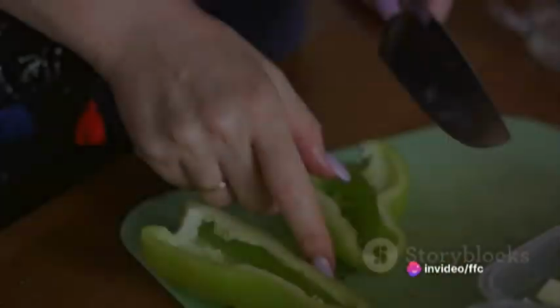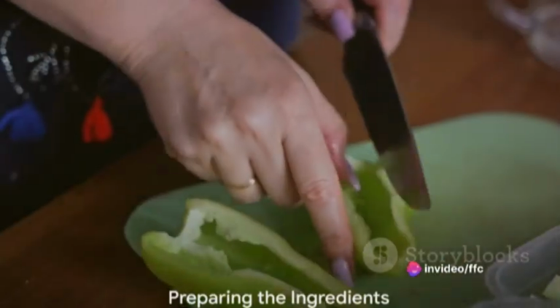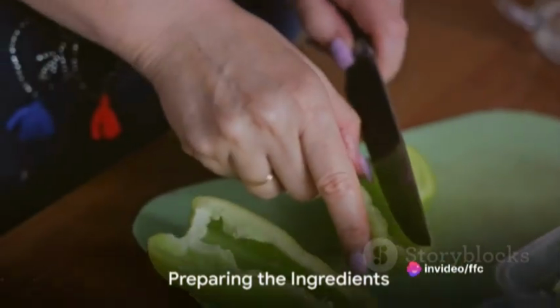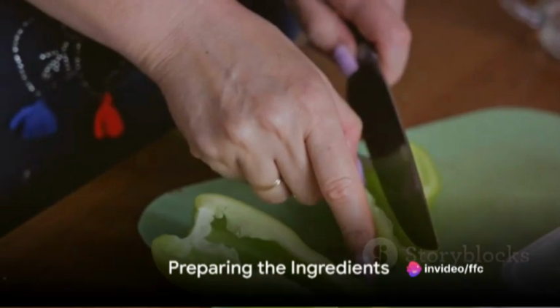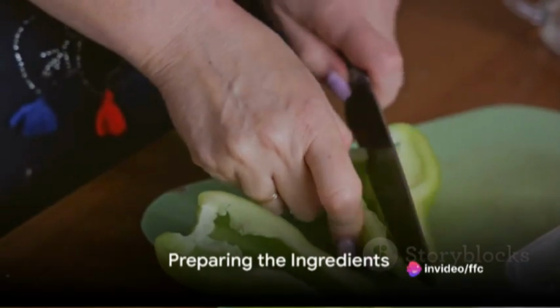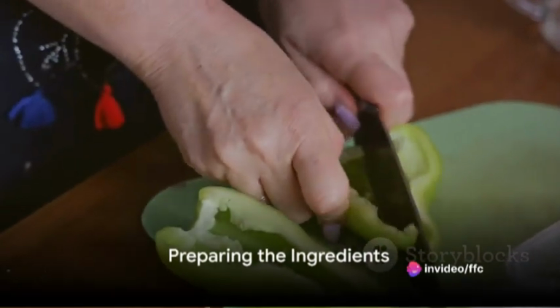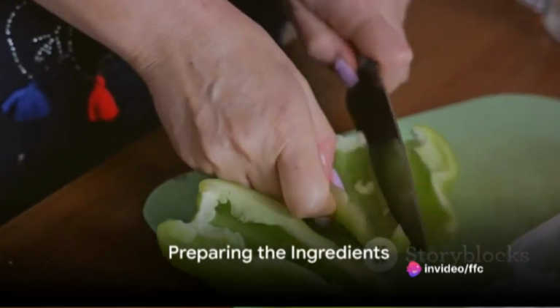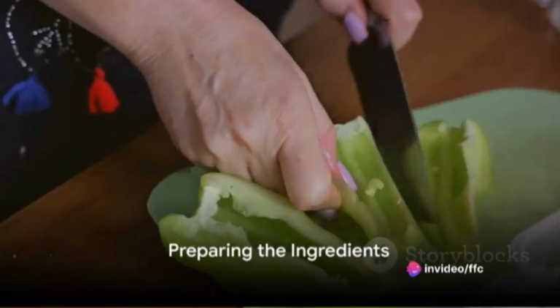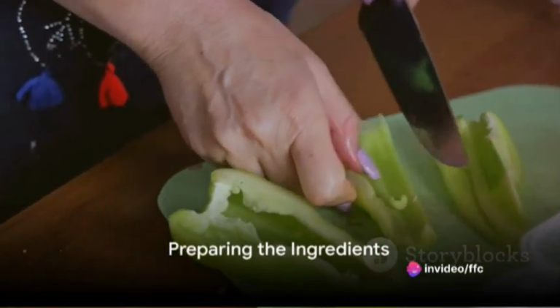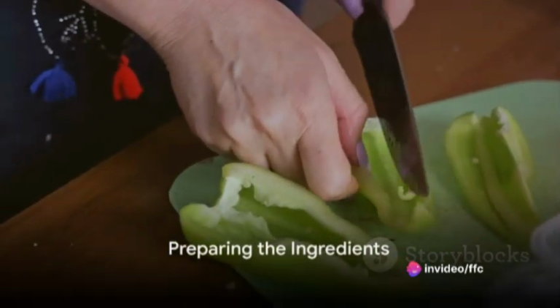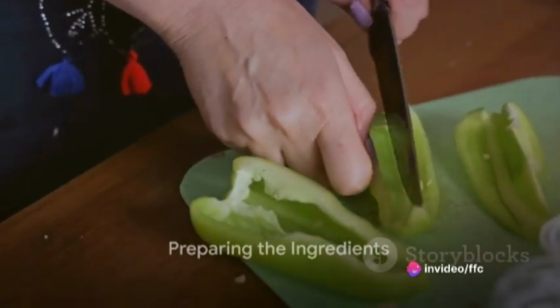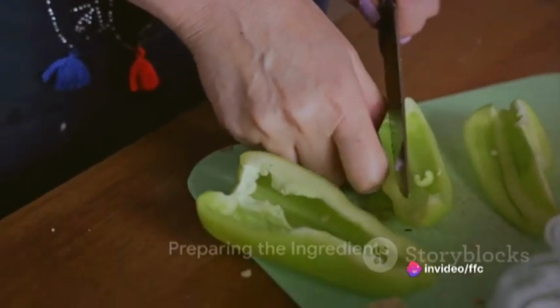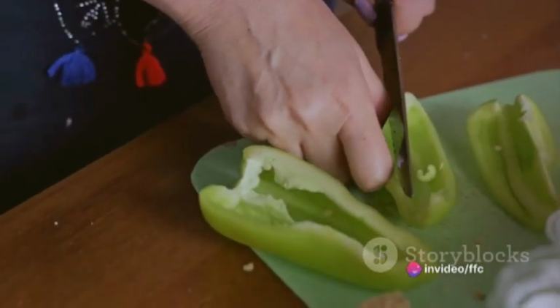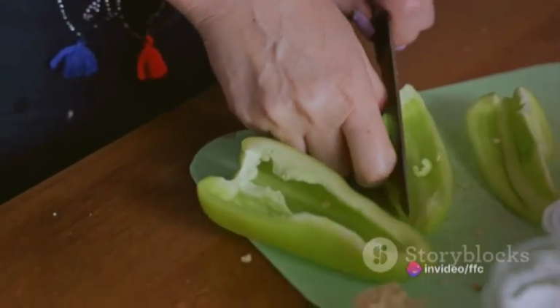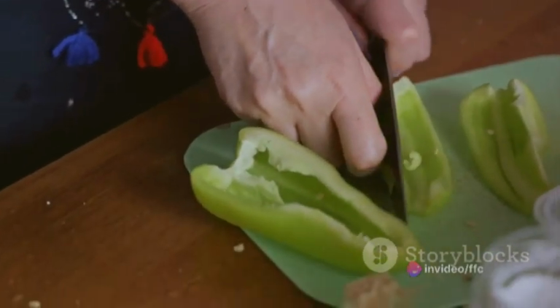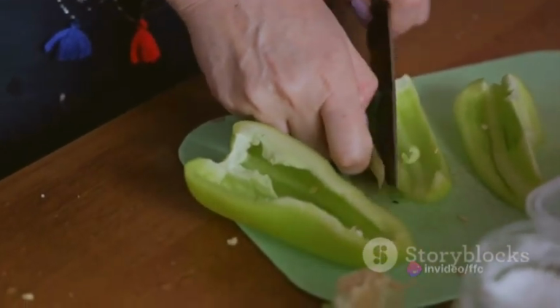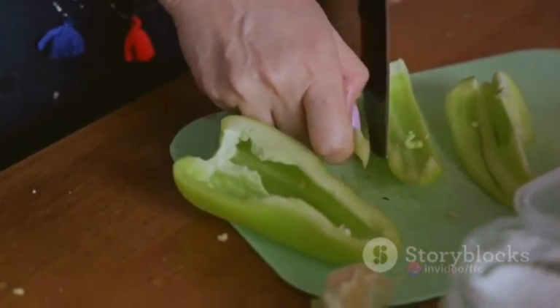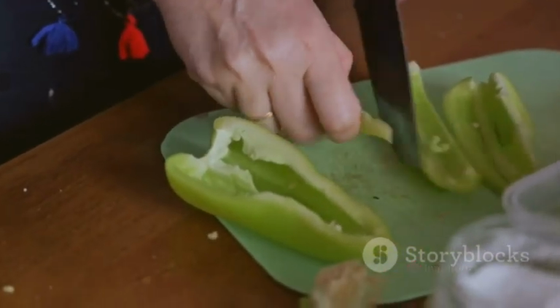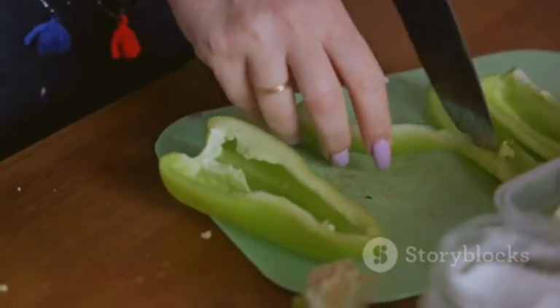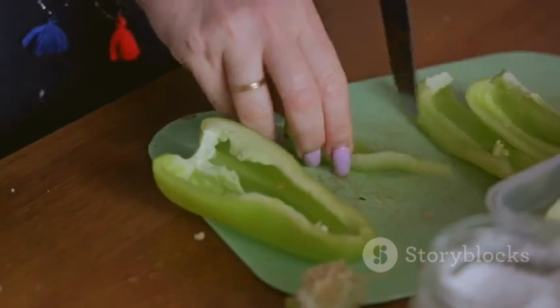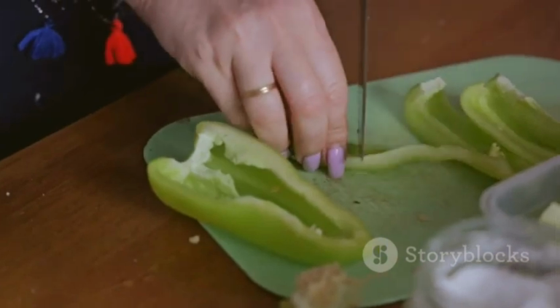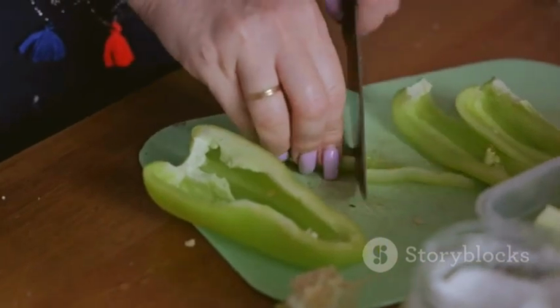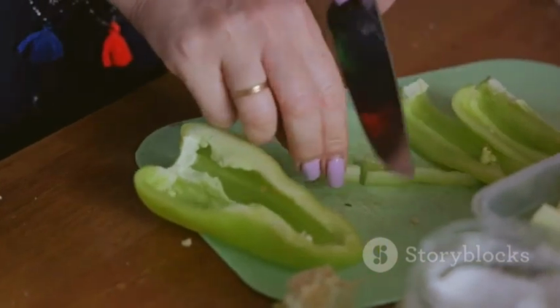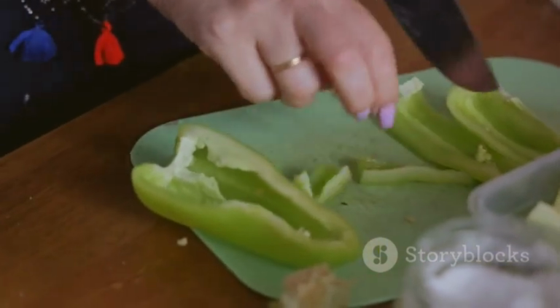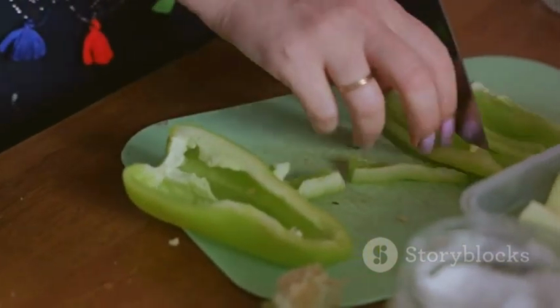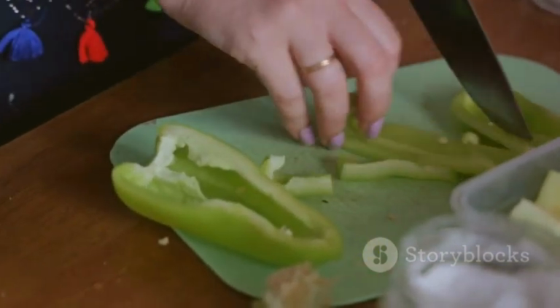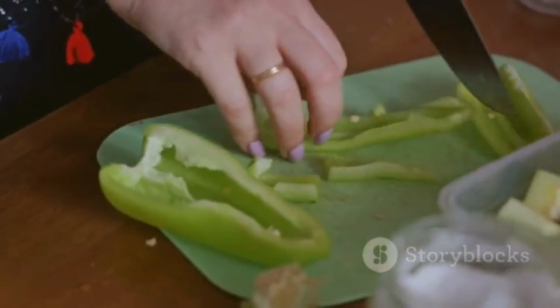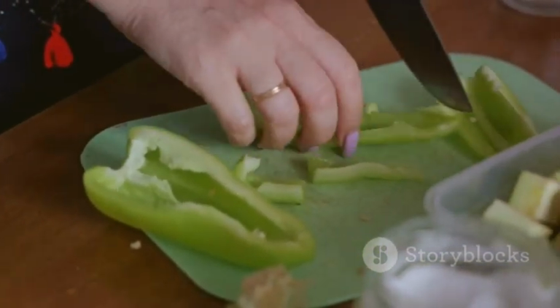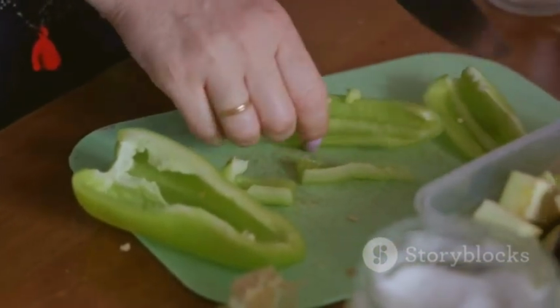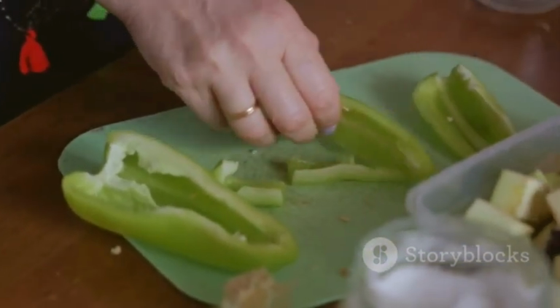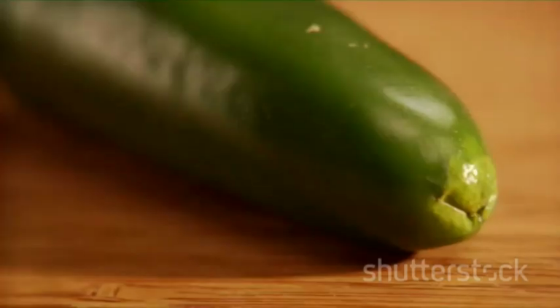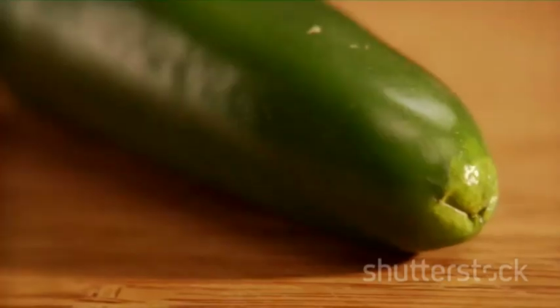First things first, gather all your ingredients and preheat your oven to 375 degrees Fahrenheit, 190 degrees Celsius. Now let's move on to the jalapenos.